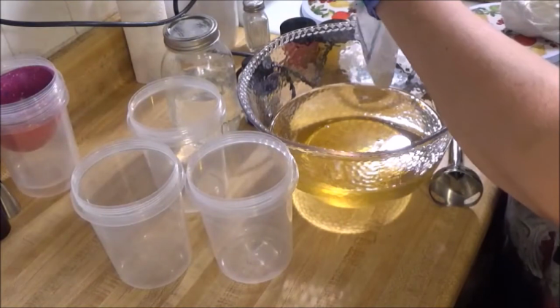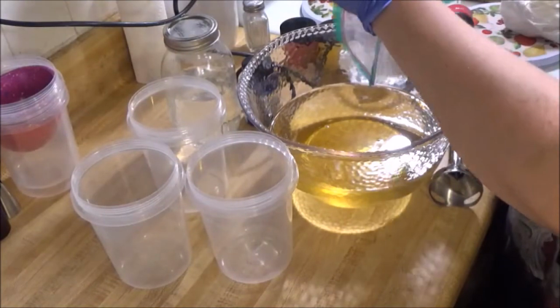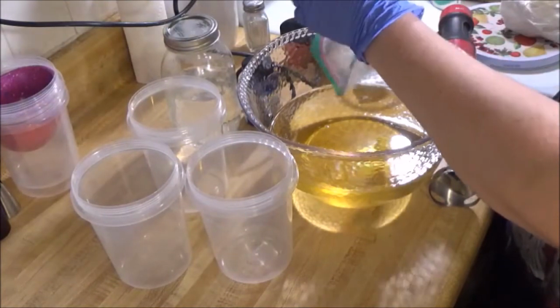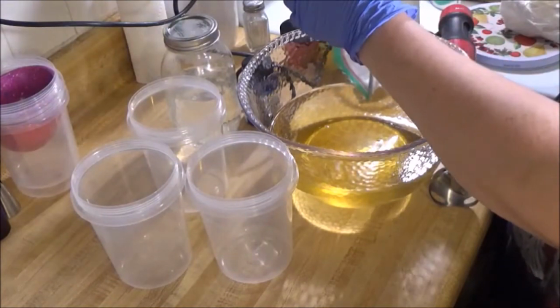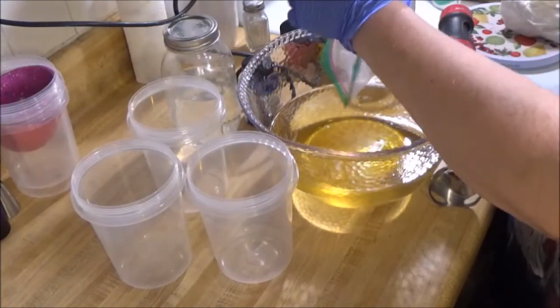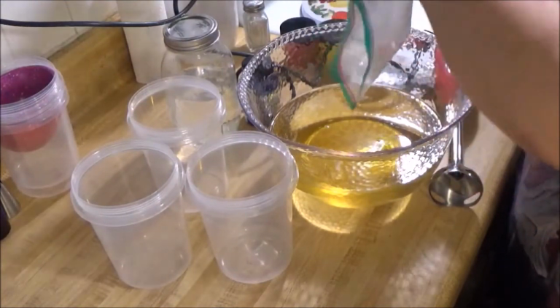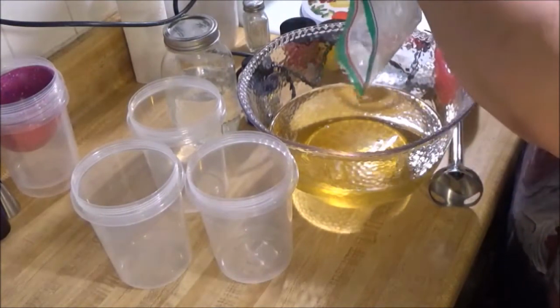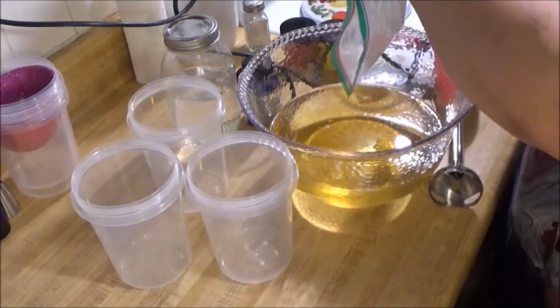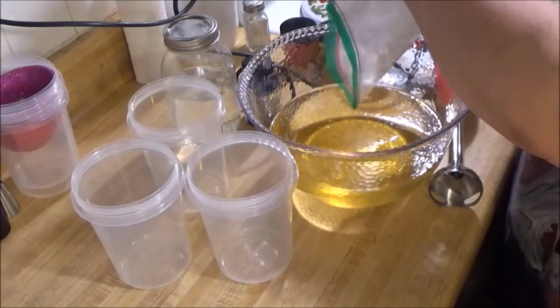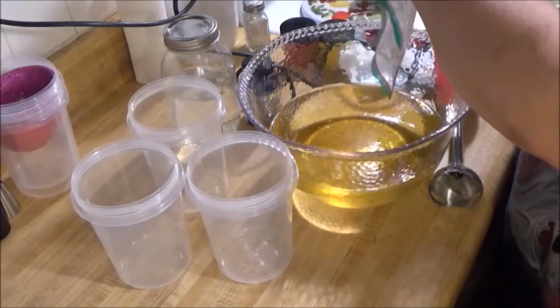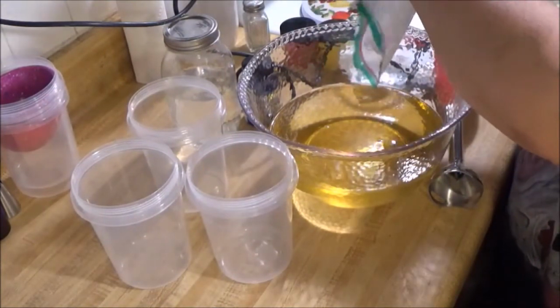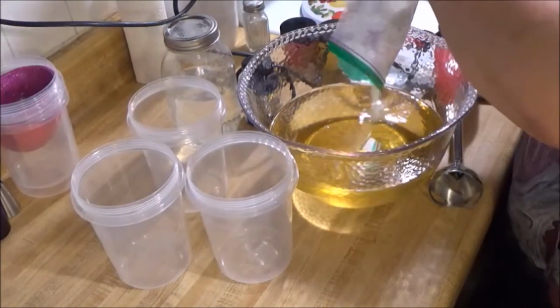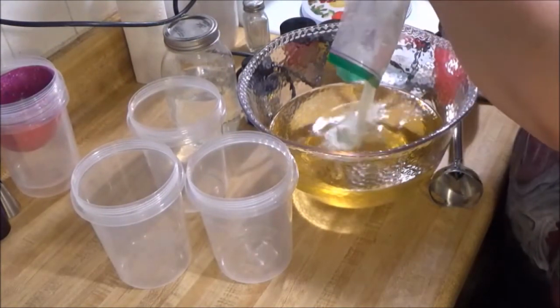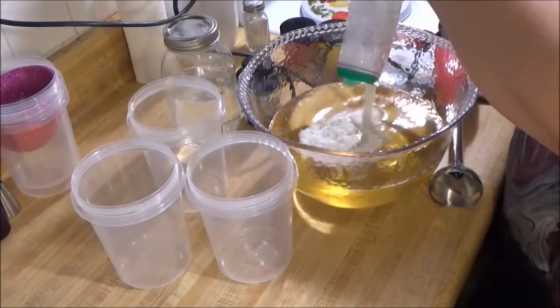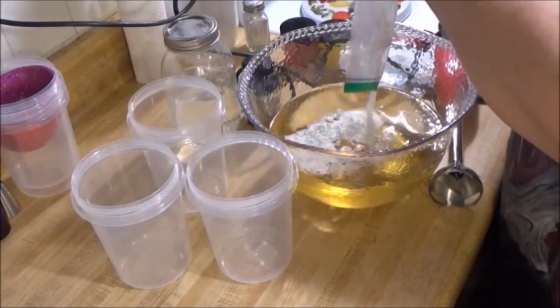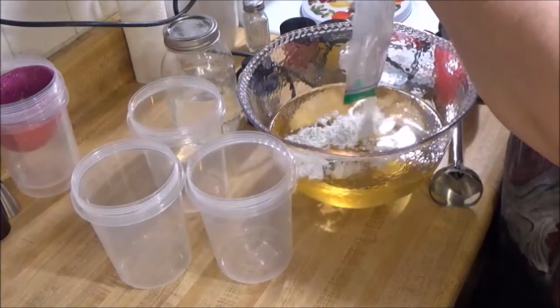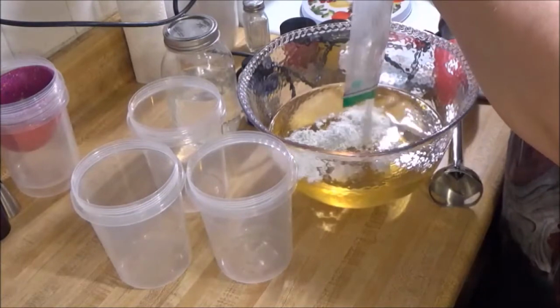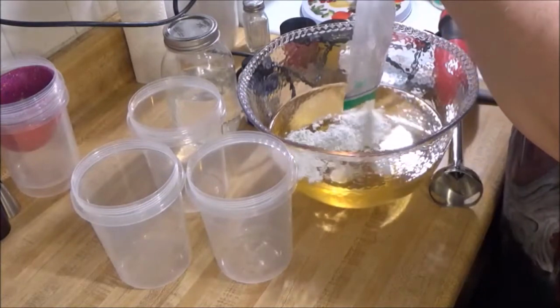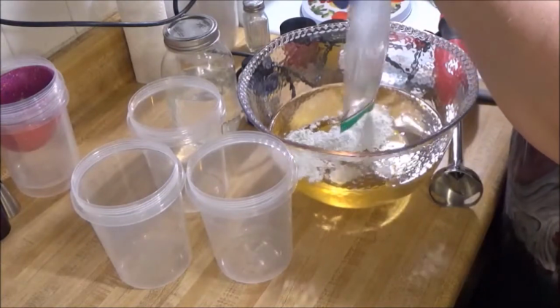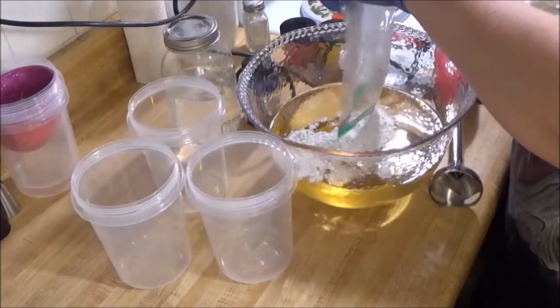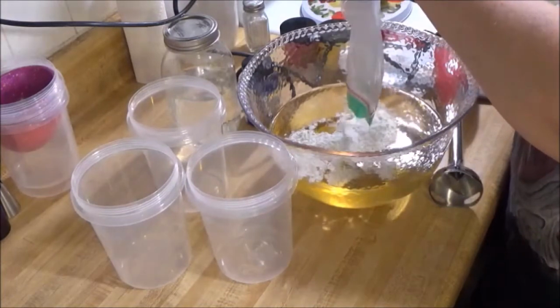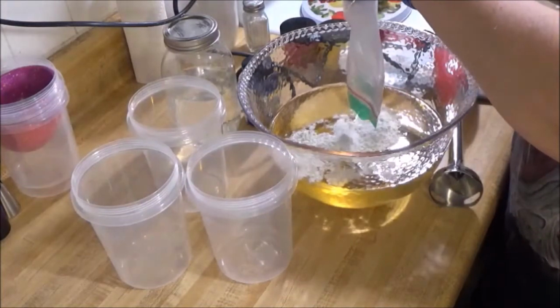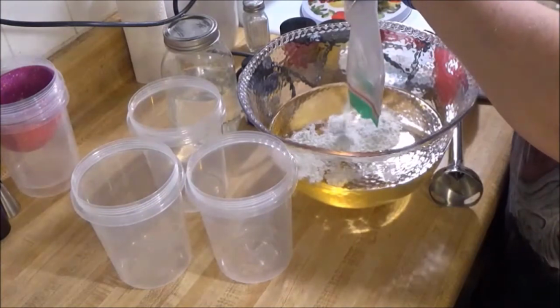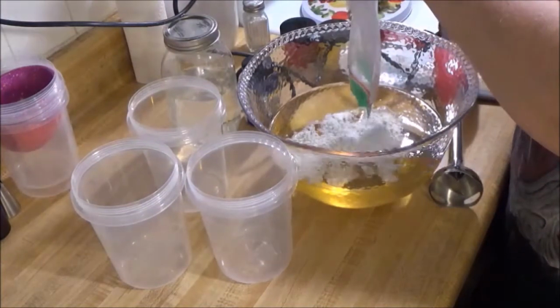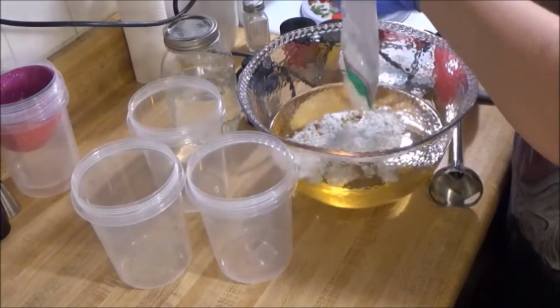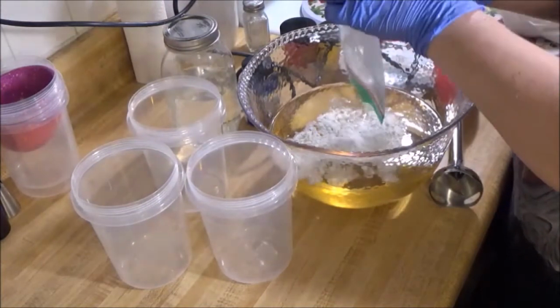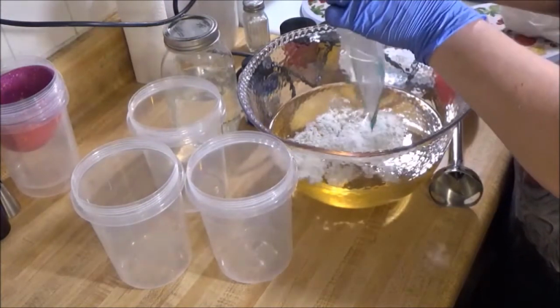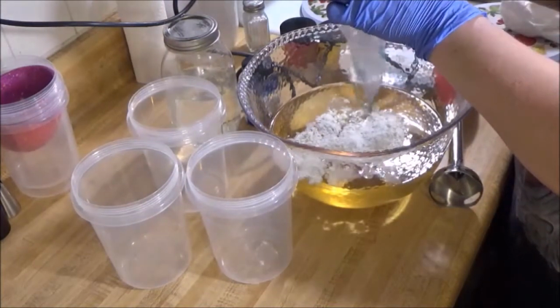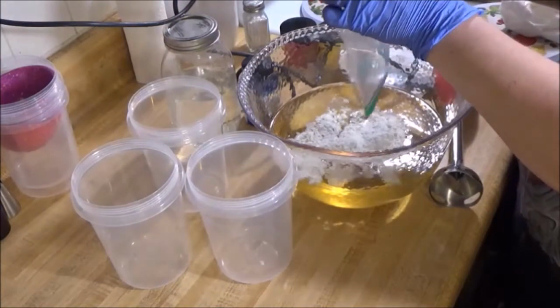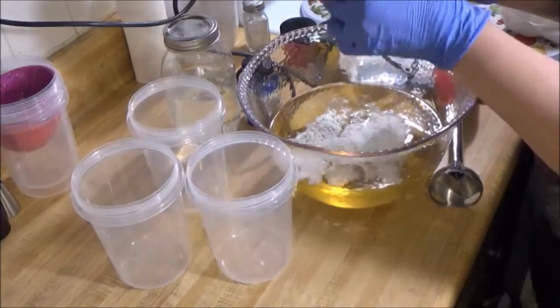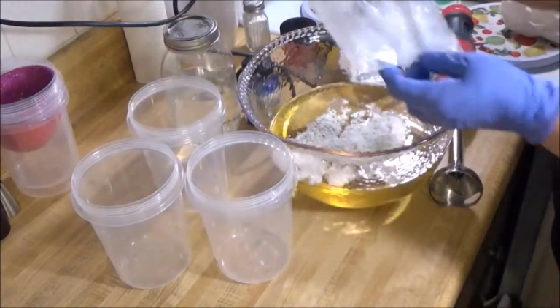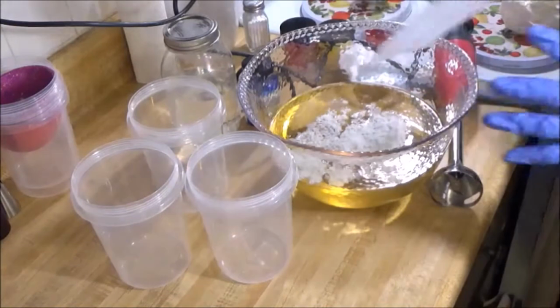I already got my oils in the bowl and I'm adding in my additives, which are heavy cream powder, colloidal oatmeal, kaolin clay, and goat's milk powder.